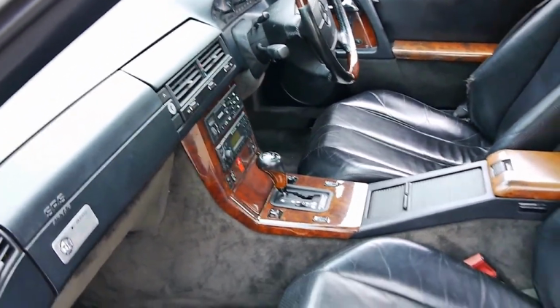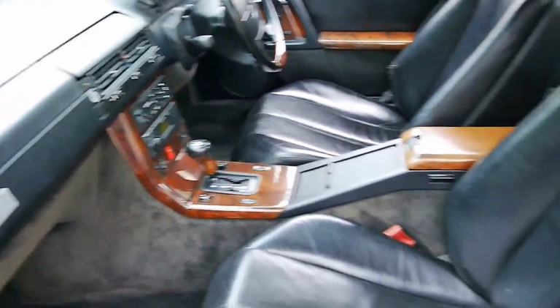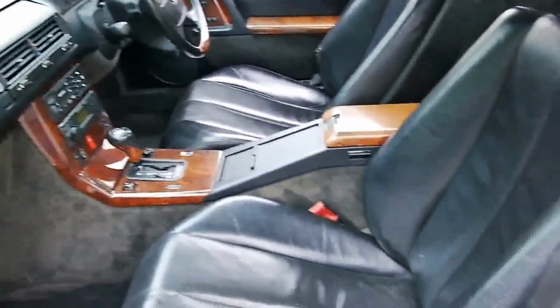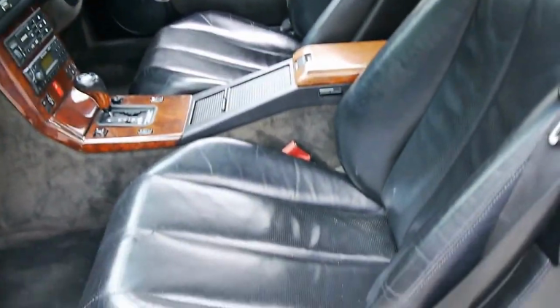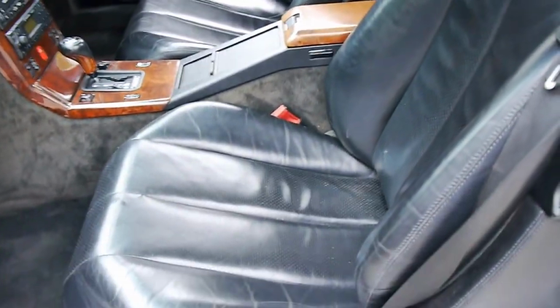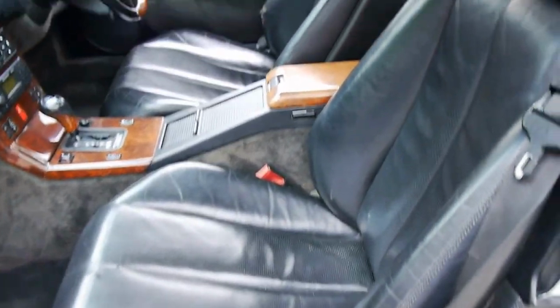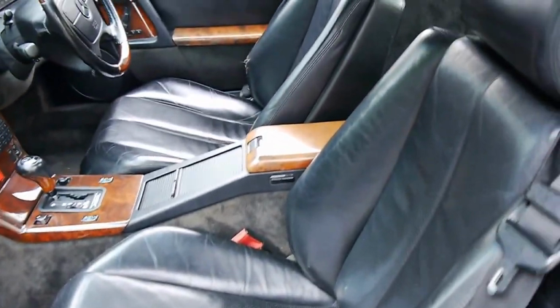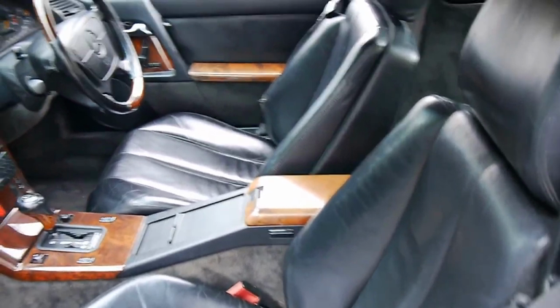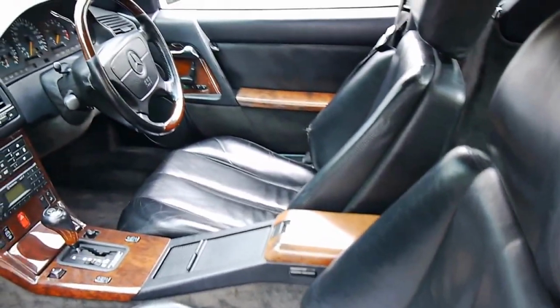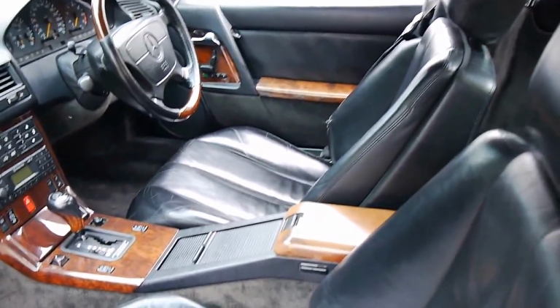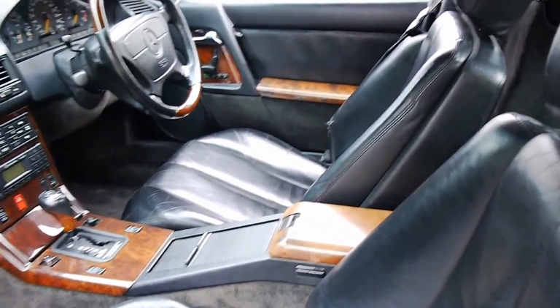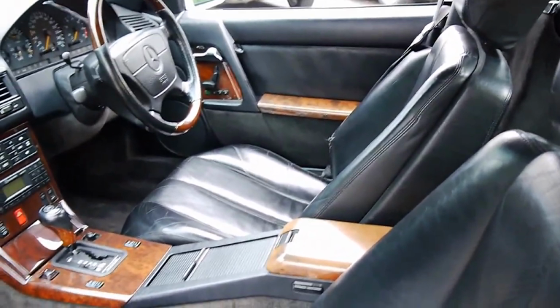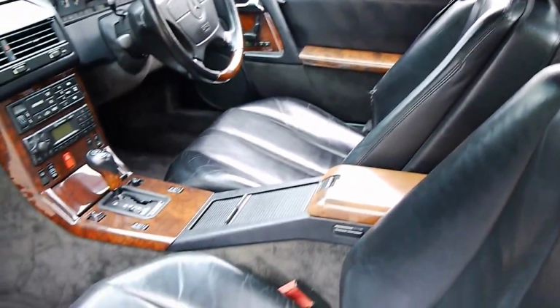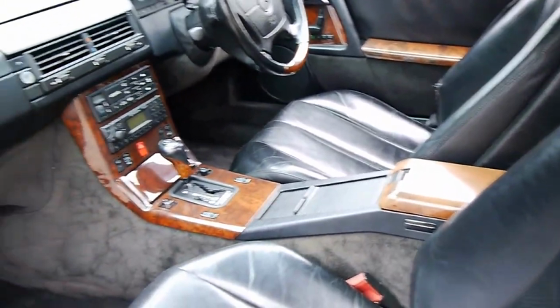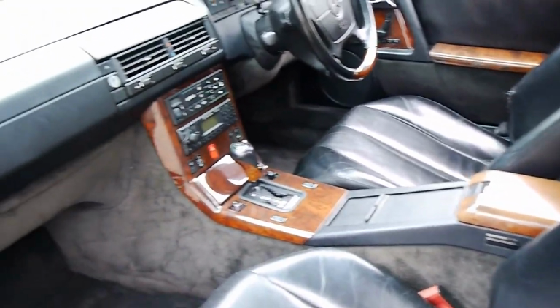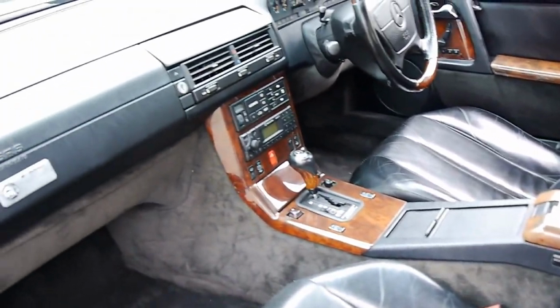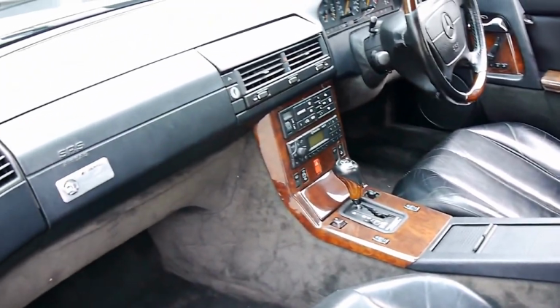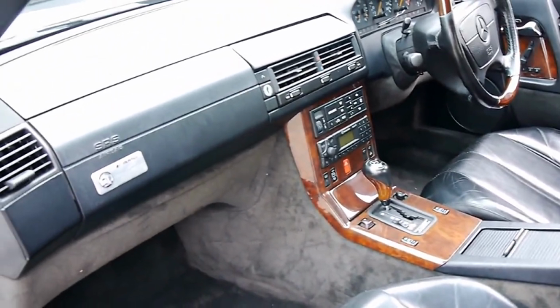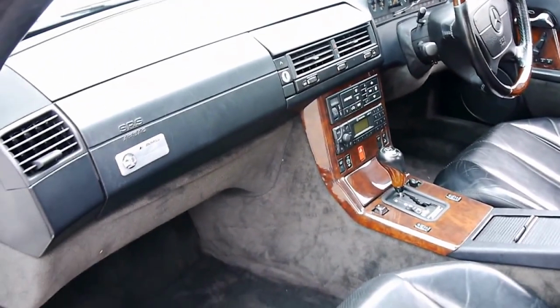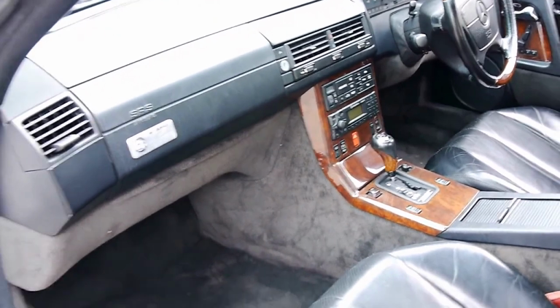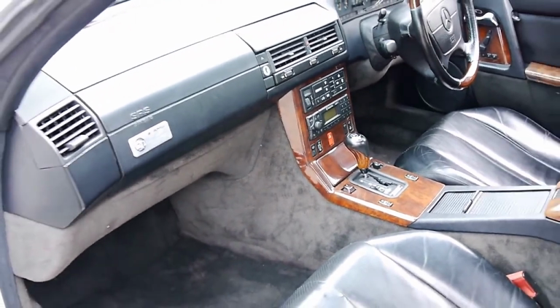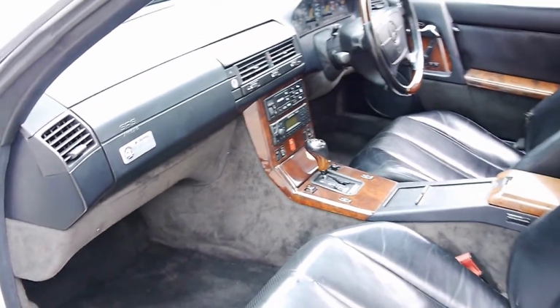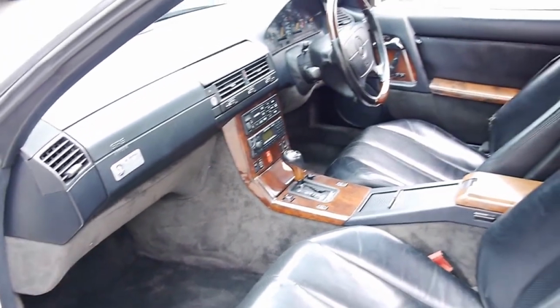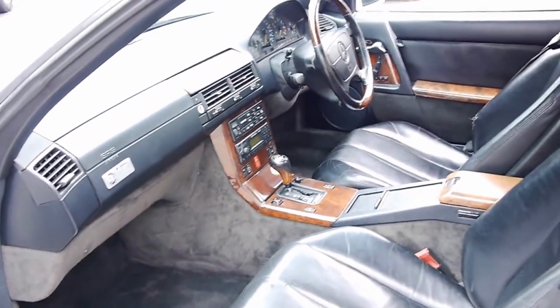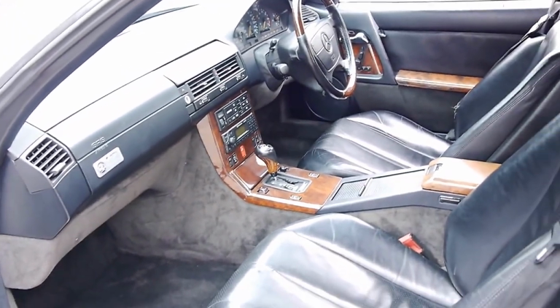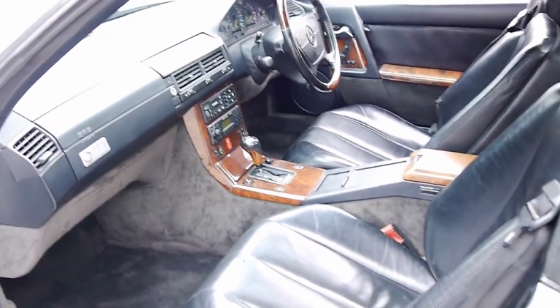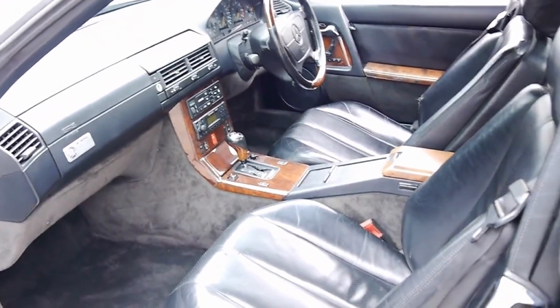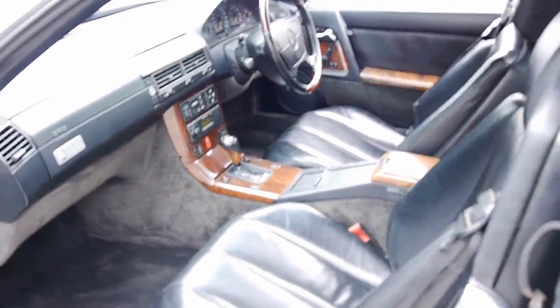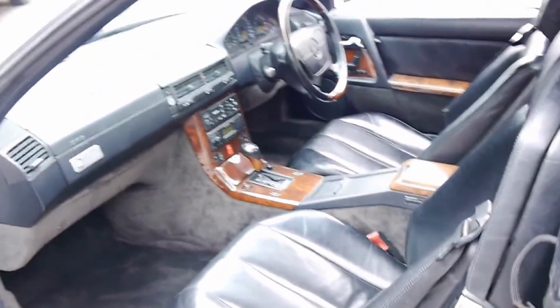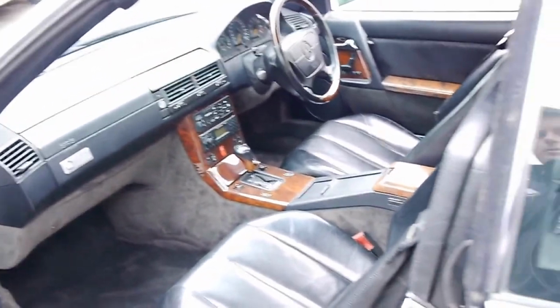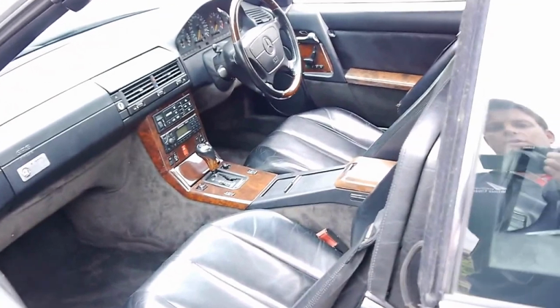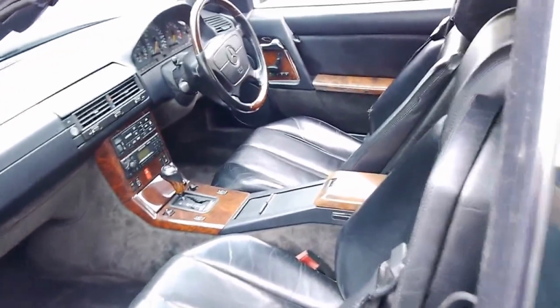So the leather is actually very good. There are a few marks on the driver's seat just from getting in and out — it is a low car. All the electrics work perfectly and the air conditioning is nice and cold.